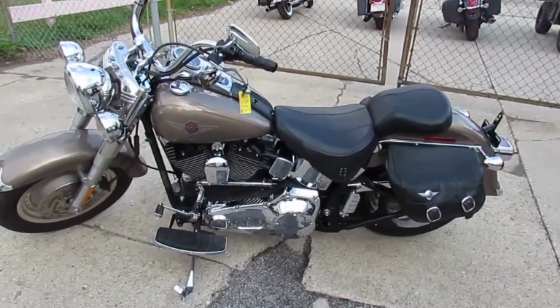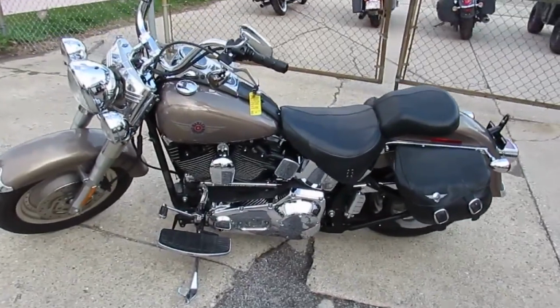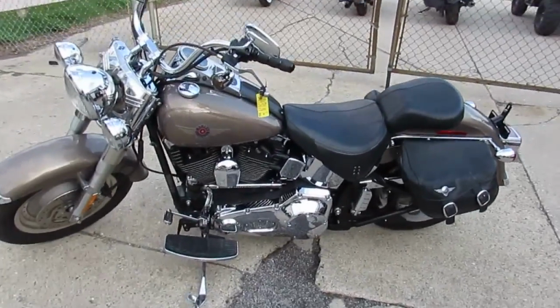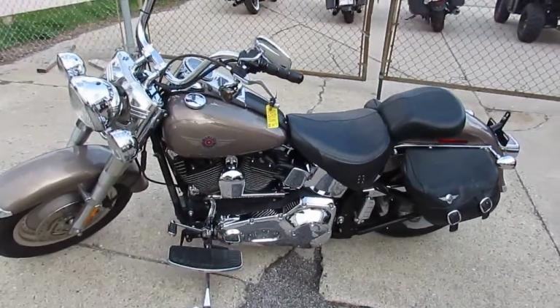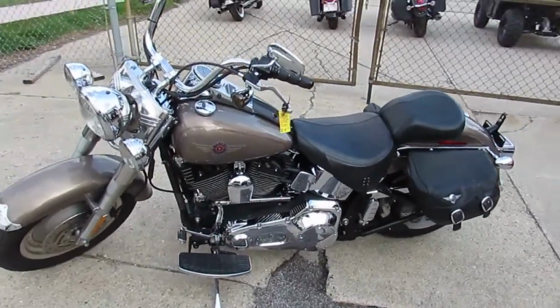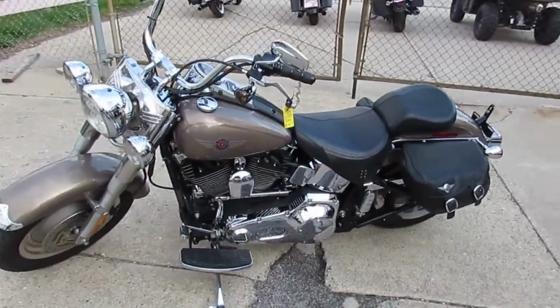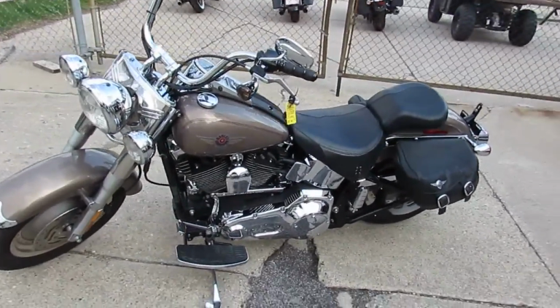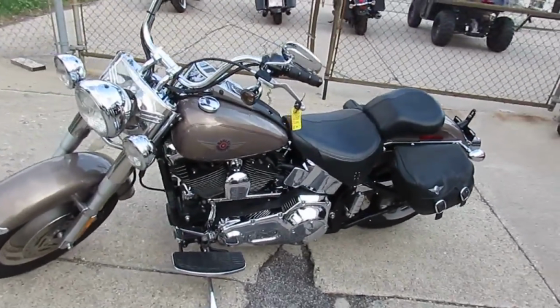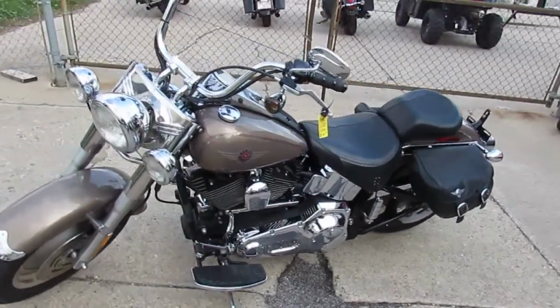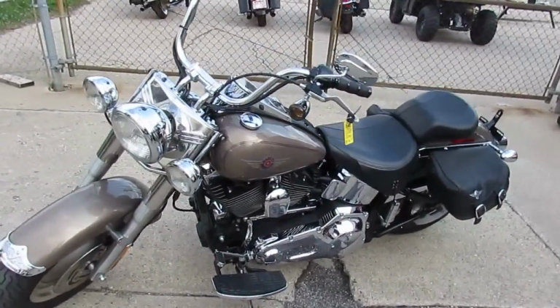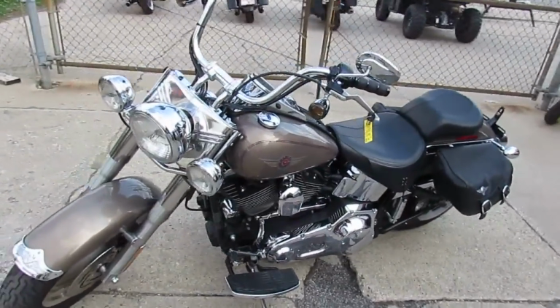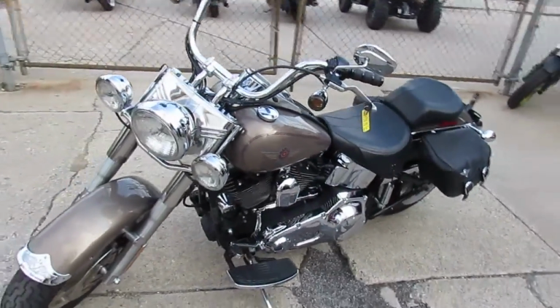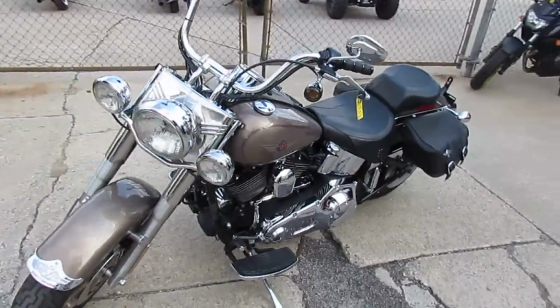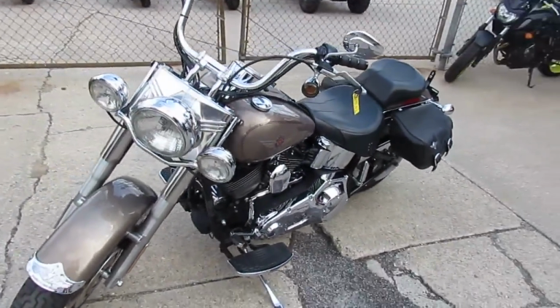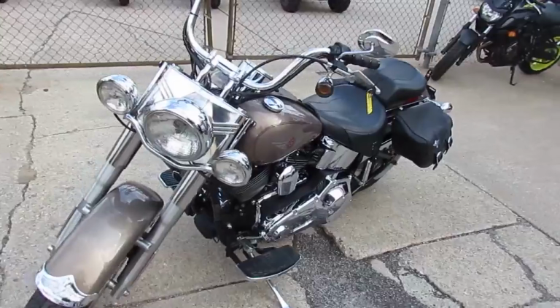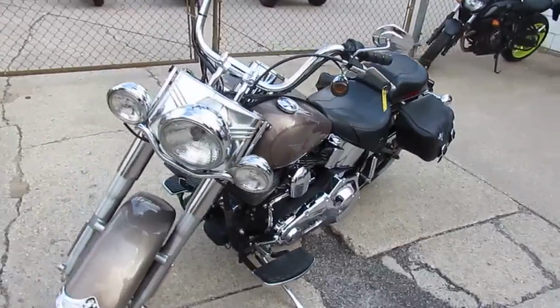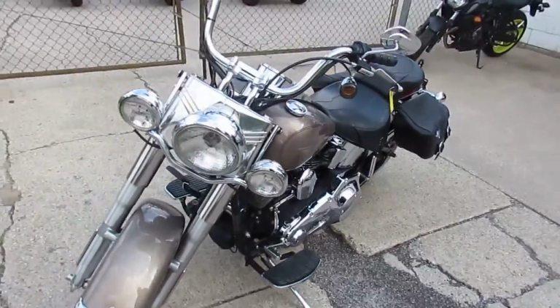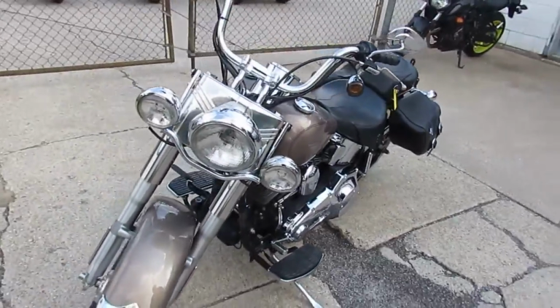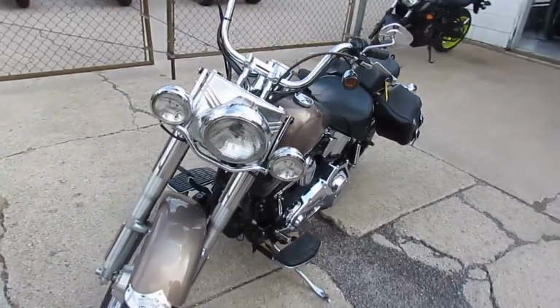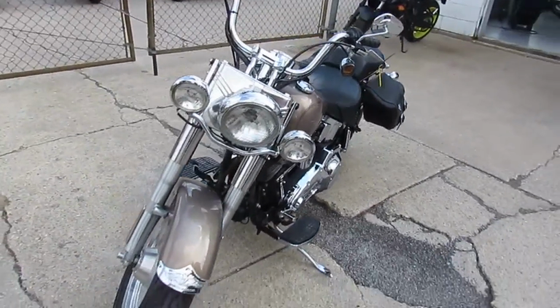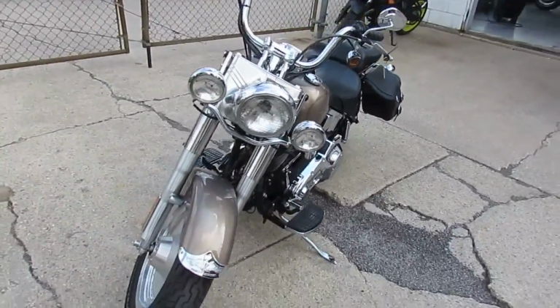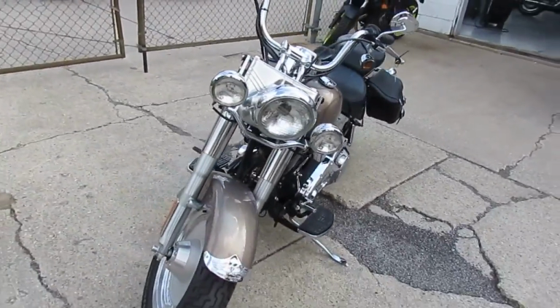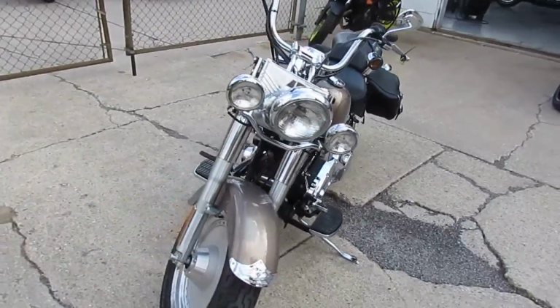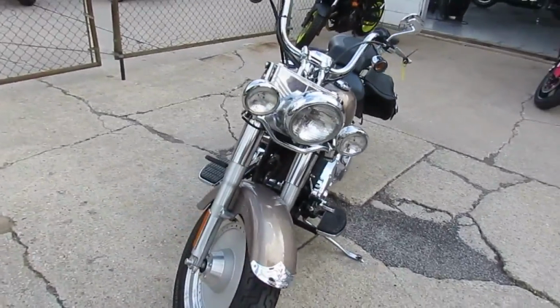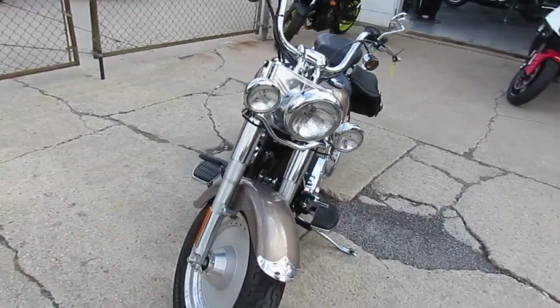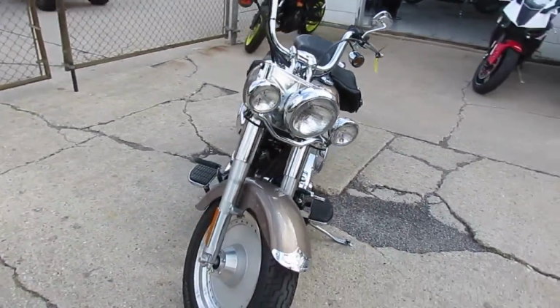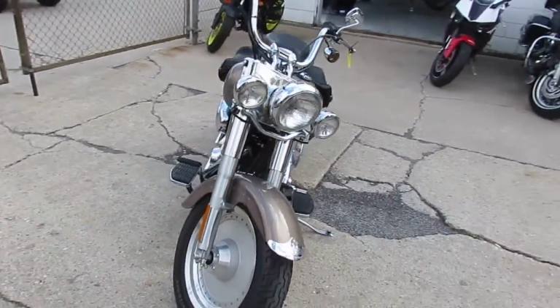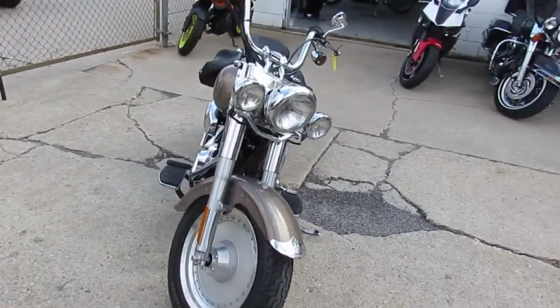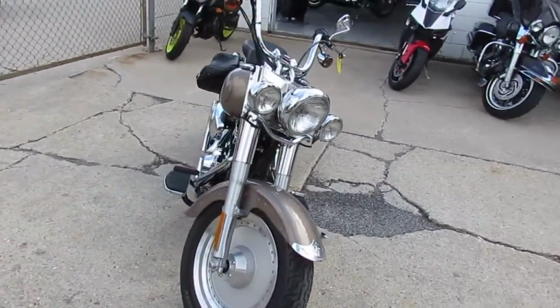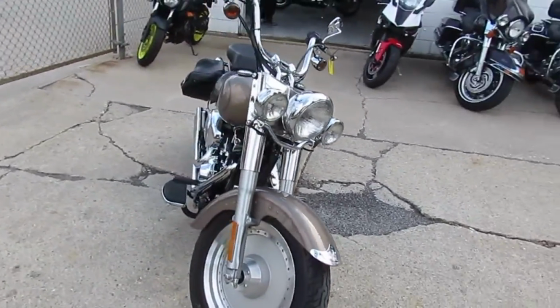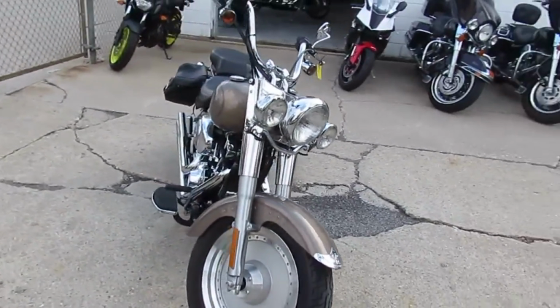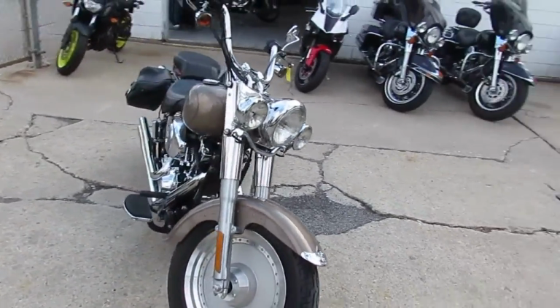Hey guys, it's ApprovalPowerSports.com here. First of August, we just got three semi-loads of Harley-Davidsons in. We got over 350 used Harleys for sale.